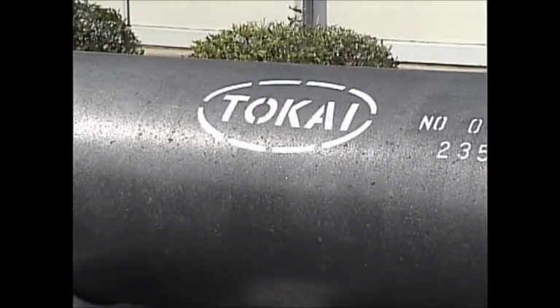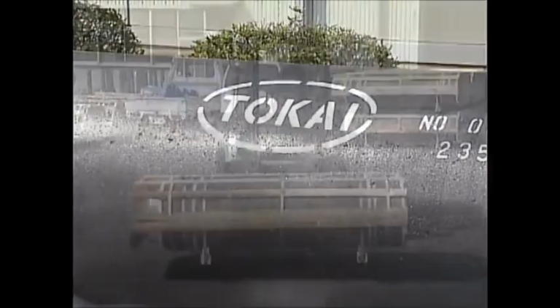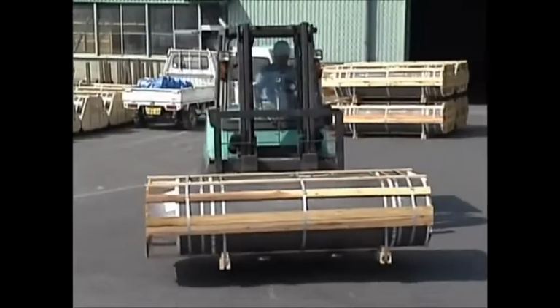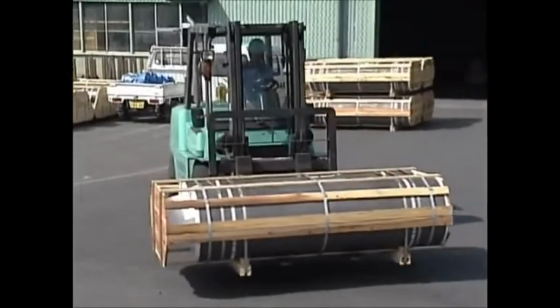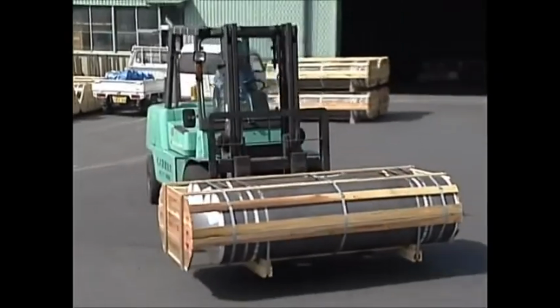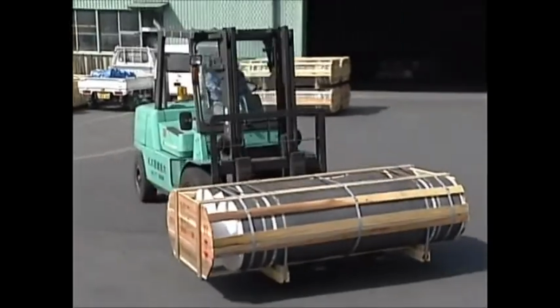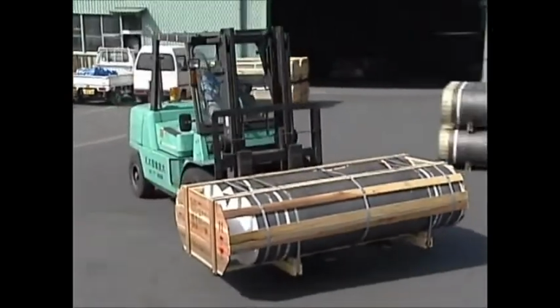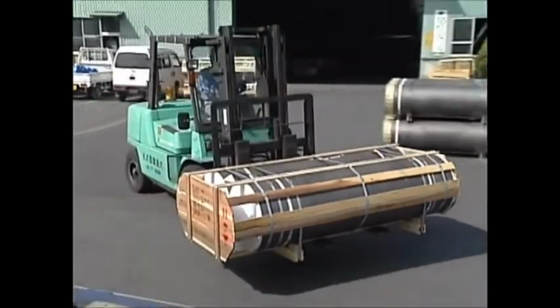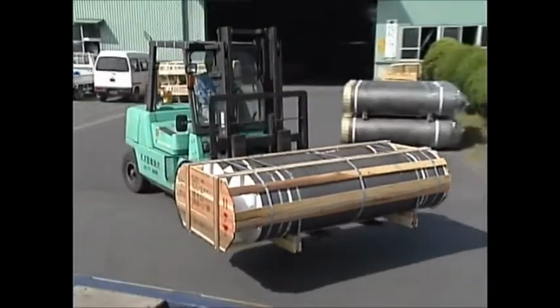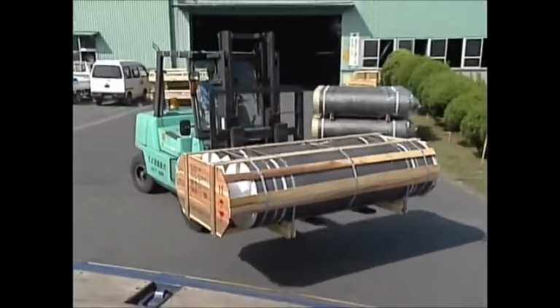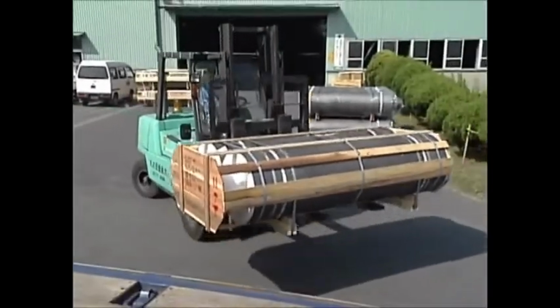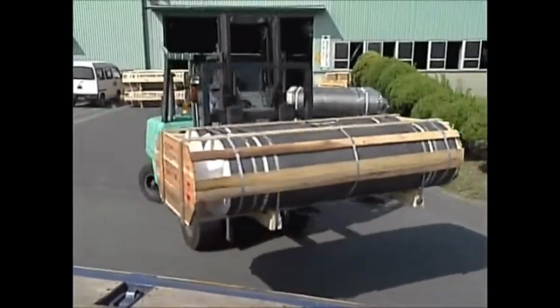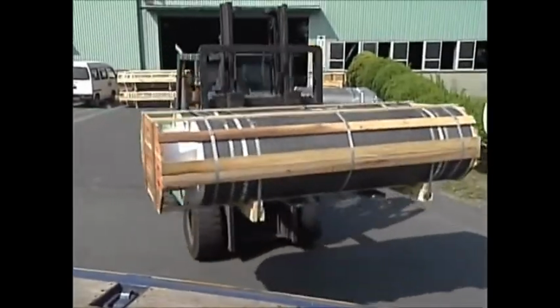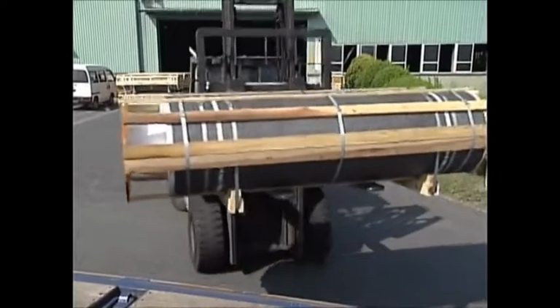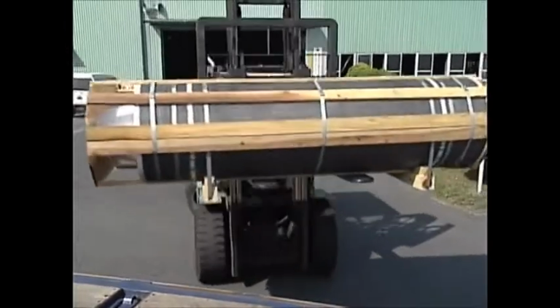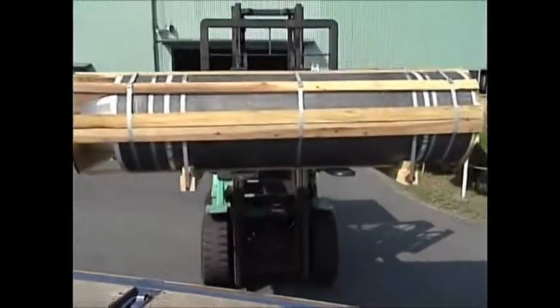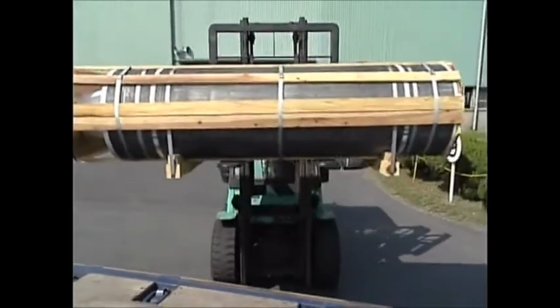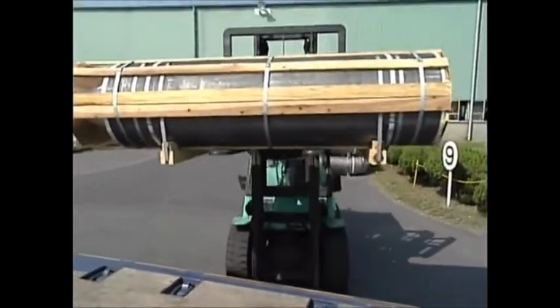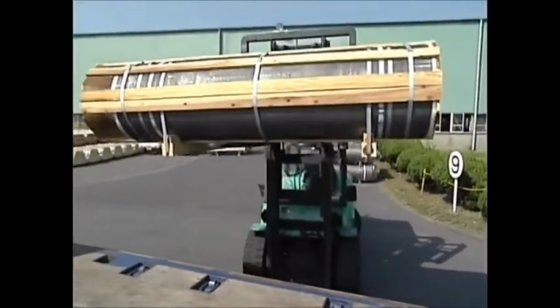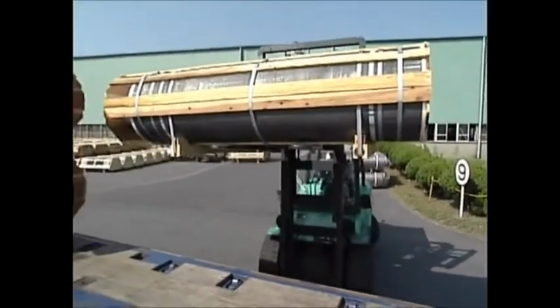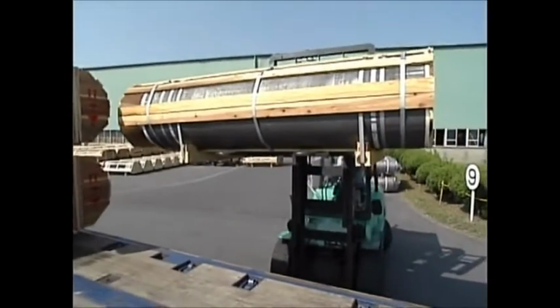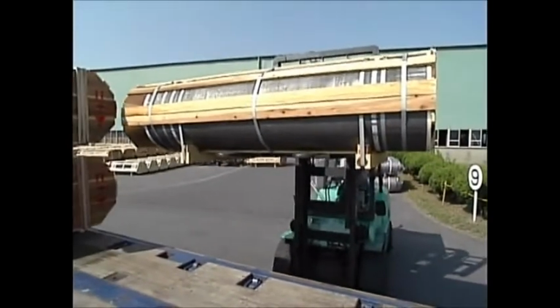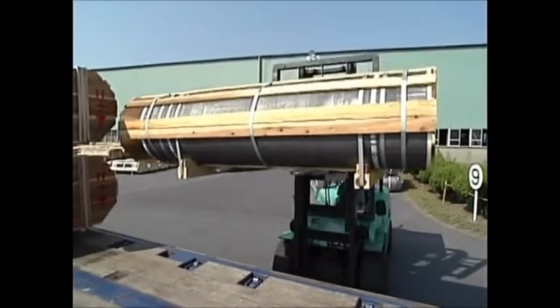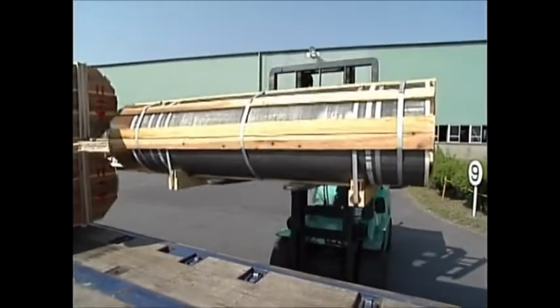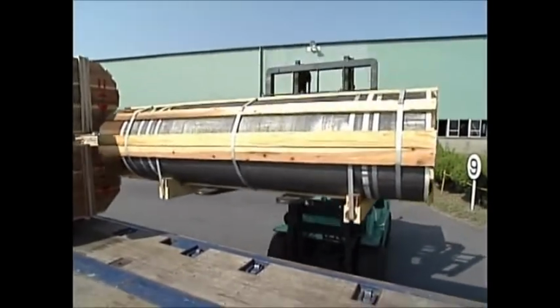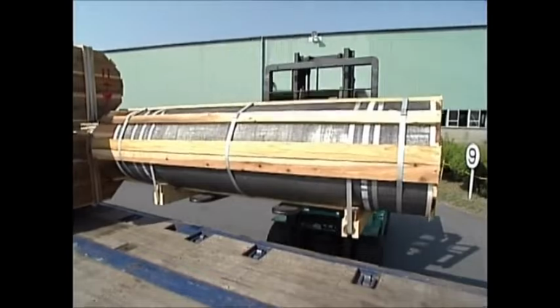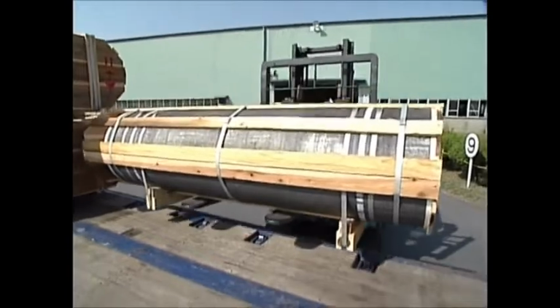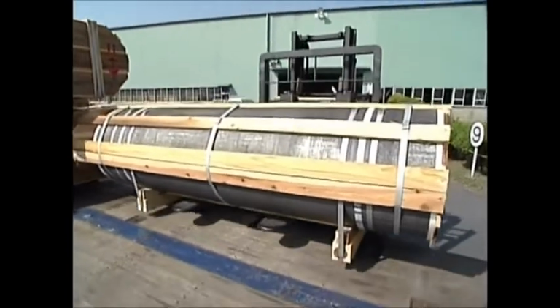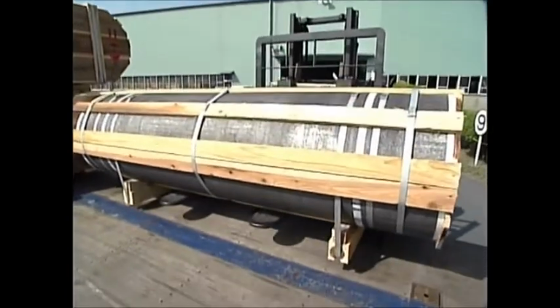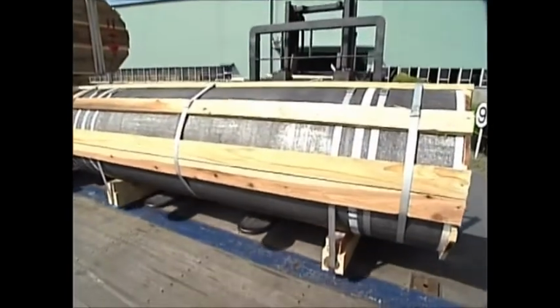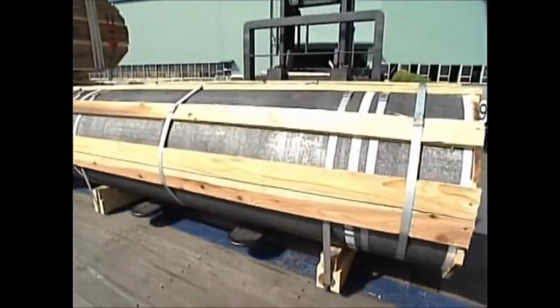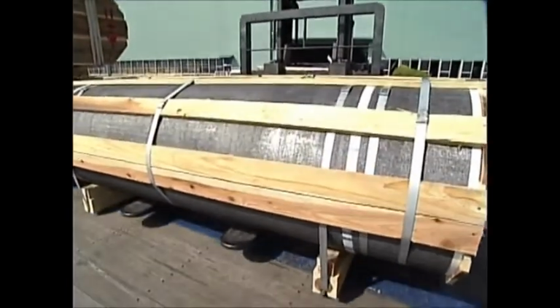As our business results prove, Tokai Carbon, a pioneer in graphite electrodes, is recognized the world over for our sophisticated technology developed over the years and our extremely high-quality products.